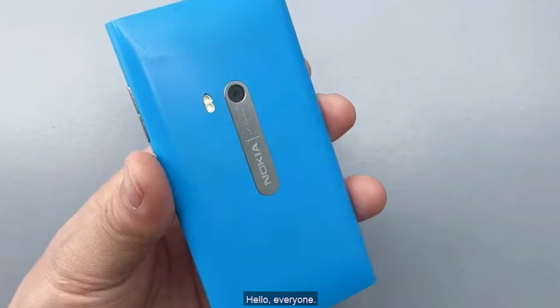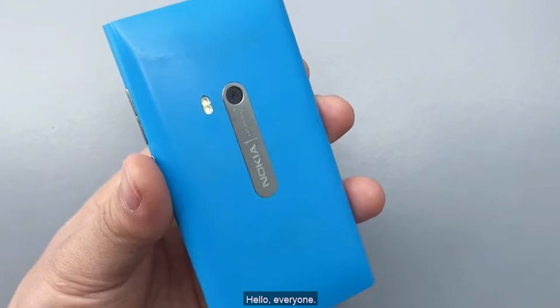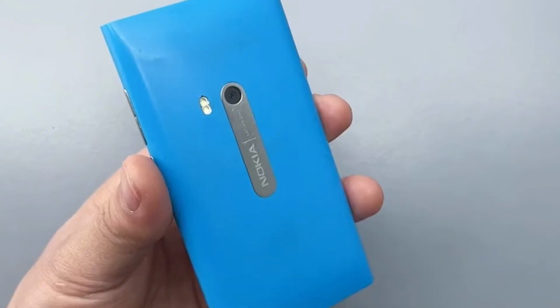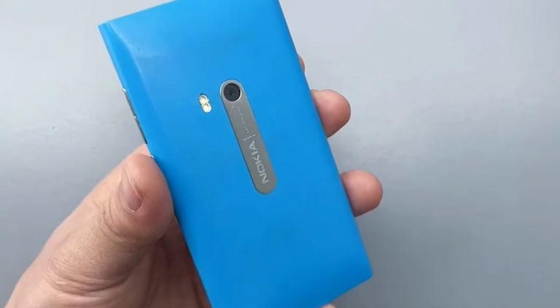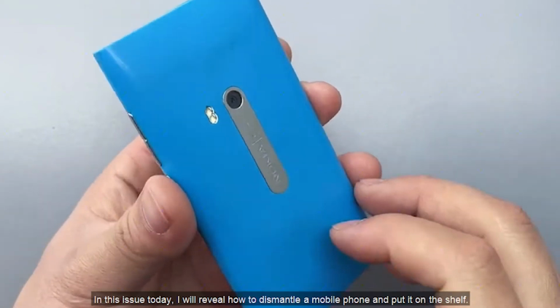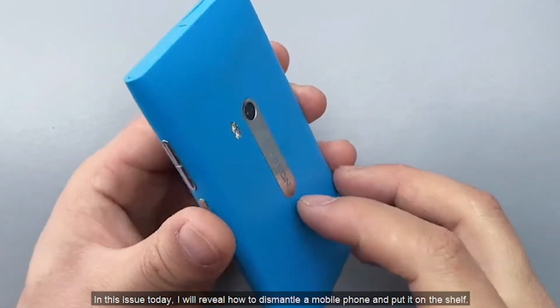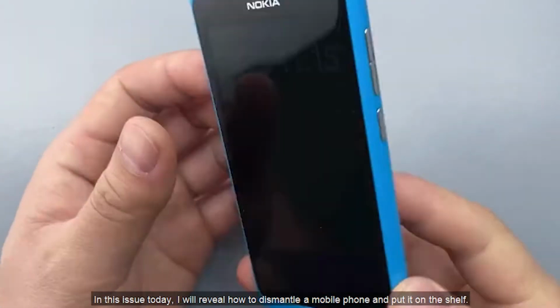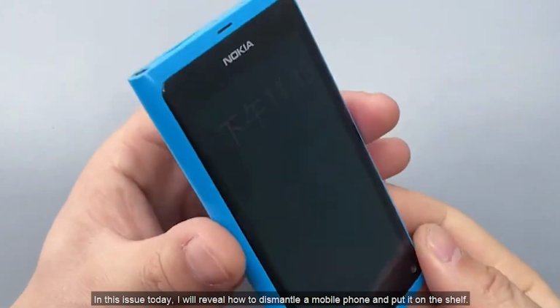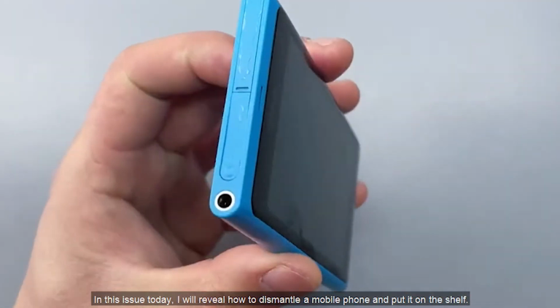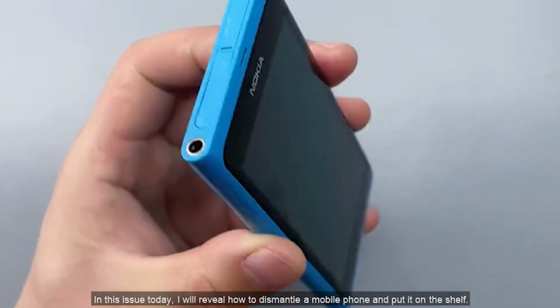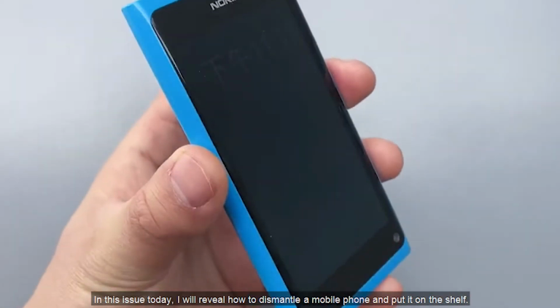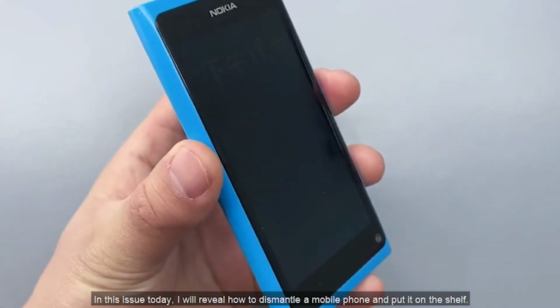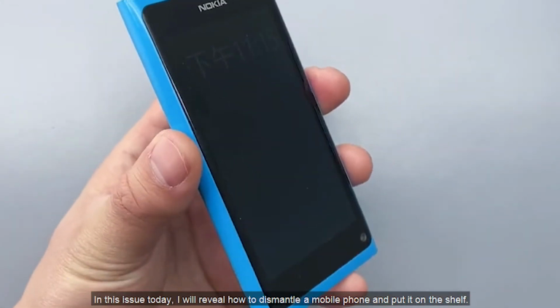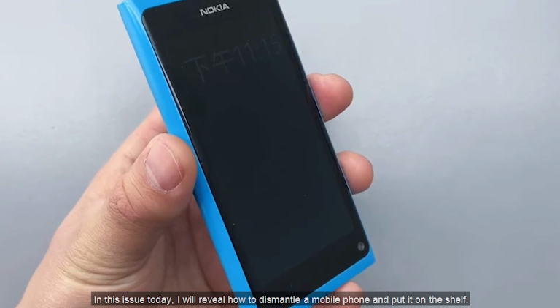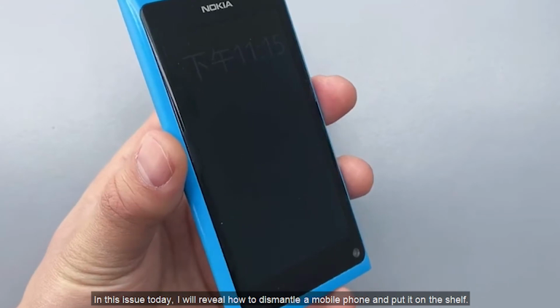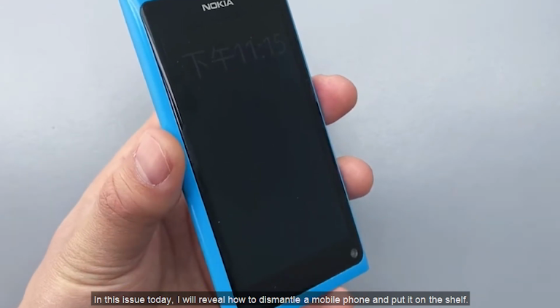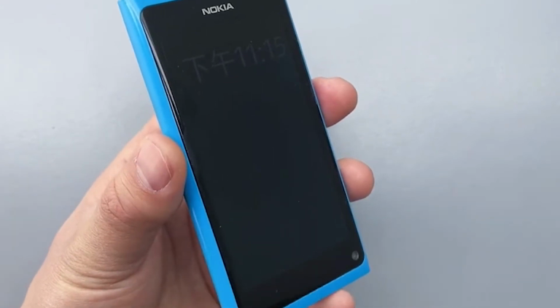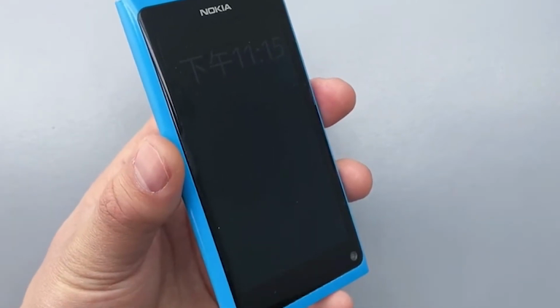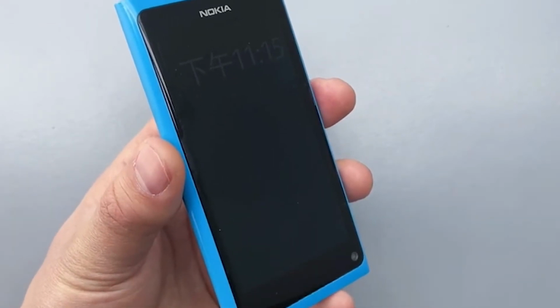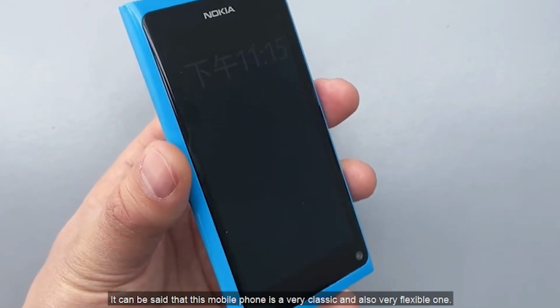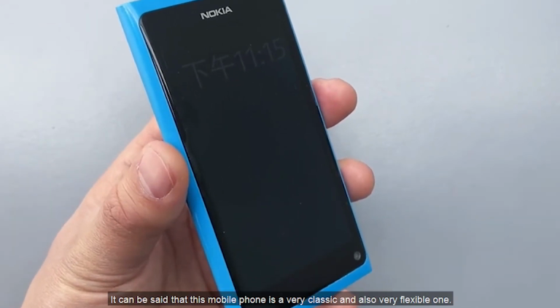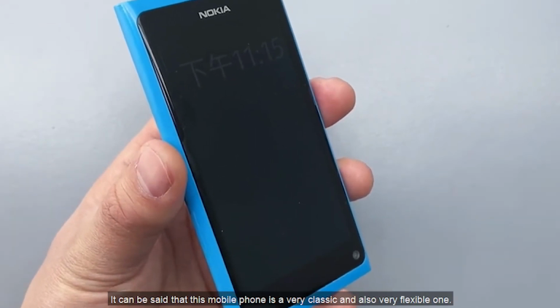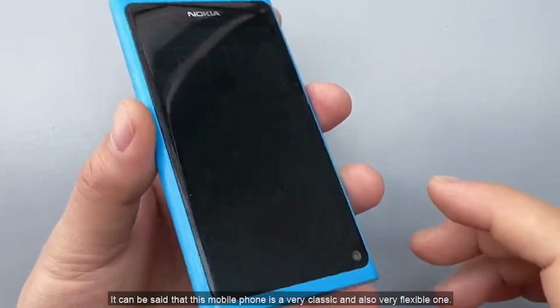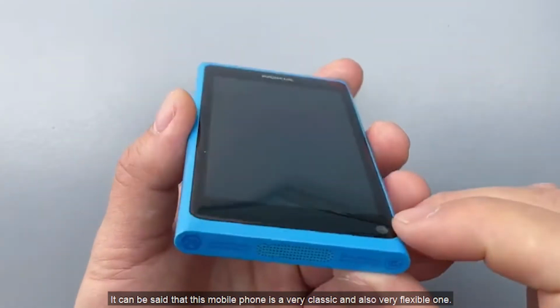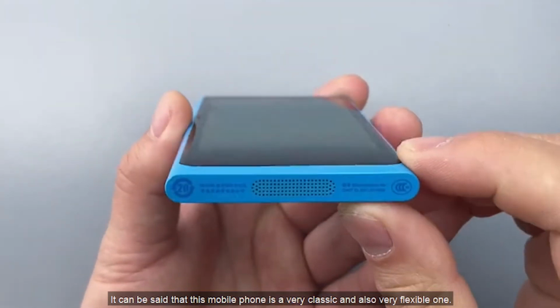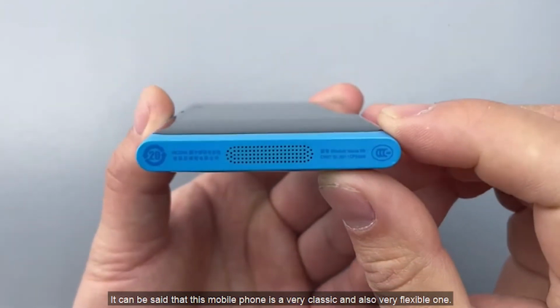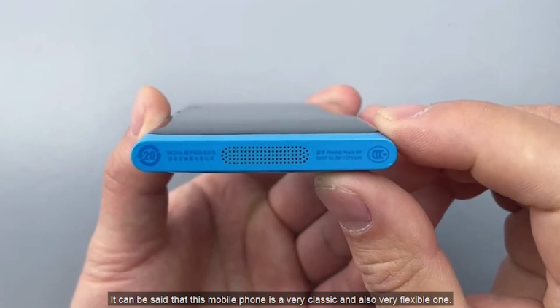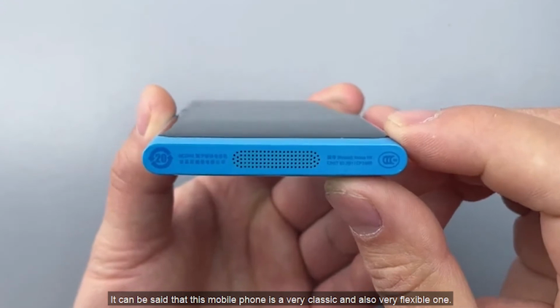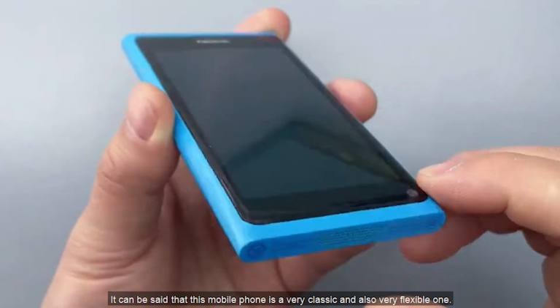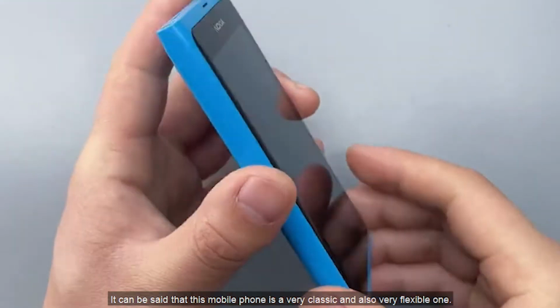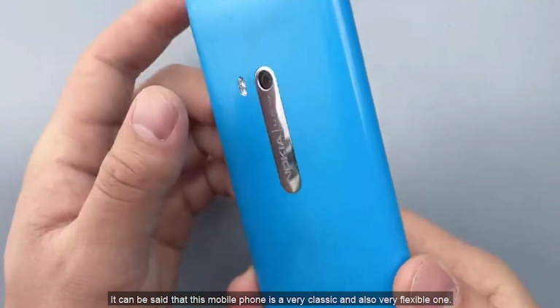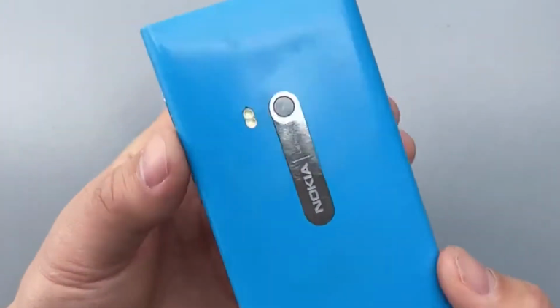Hello everyone. In this issue today, I will review how to dismantle a mobile phone and put it on the shelf. It can be said that this mobile phone is a very classic and also very flexible one.